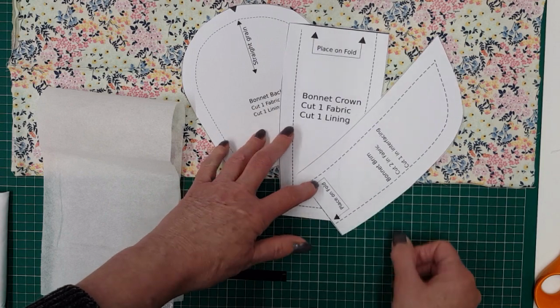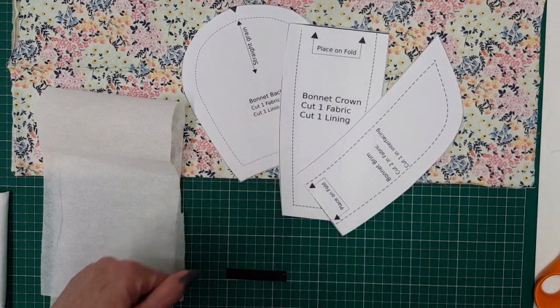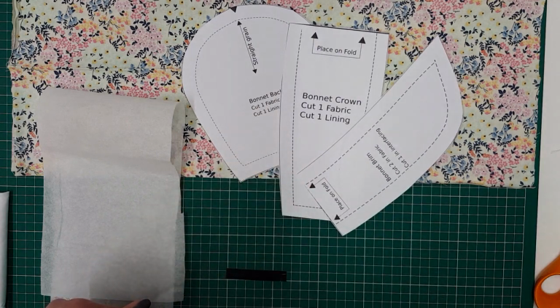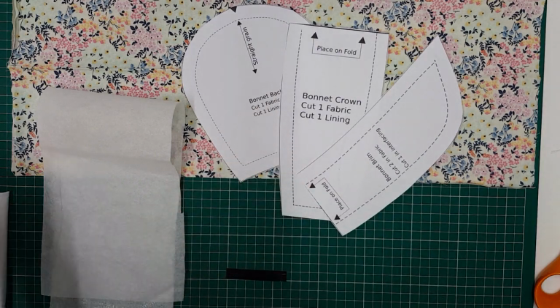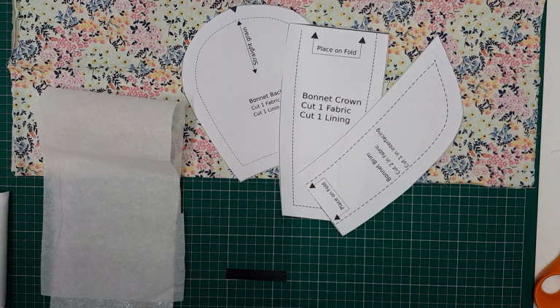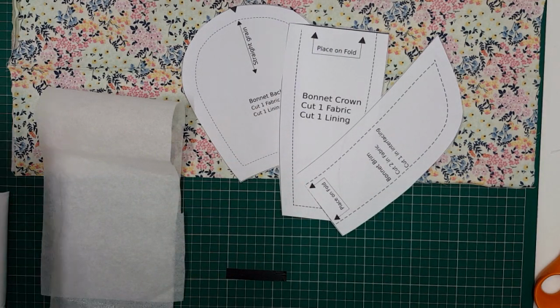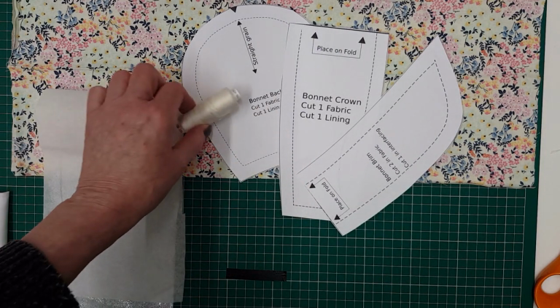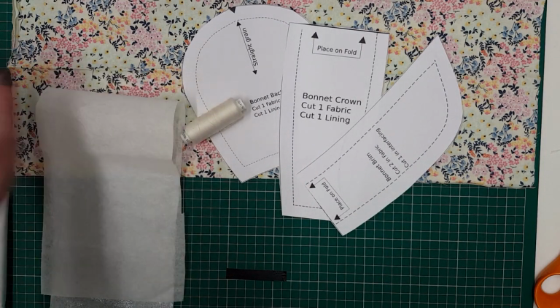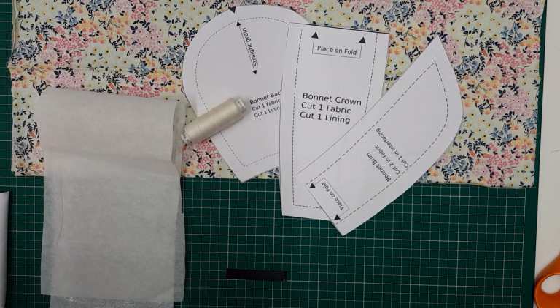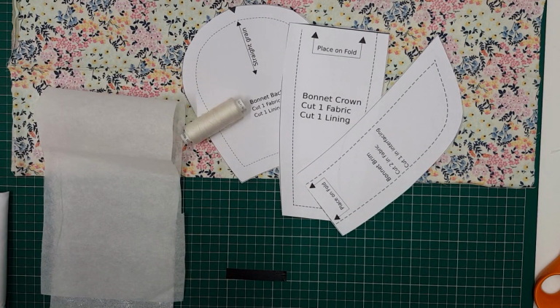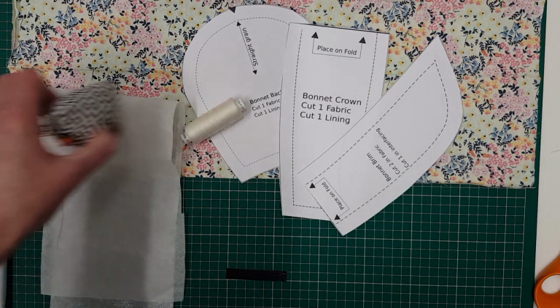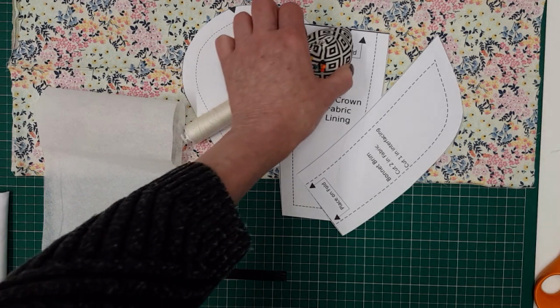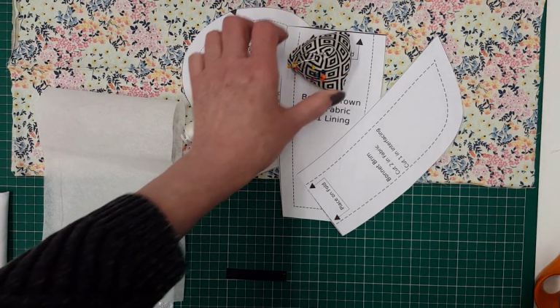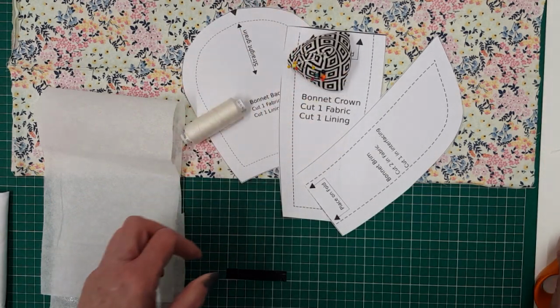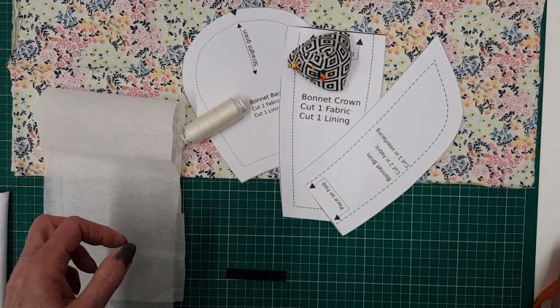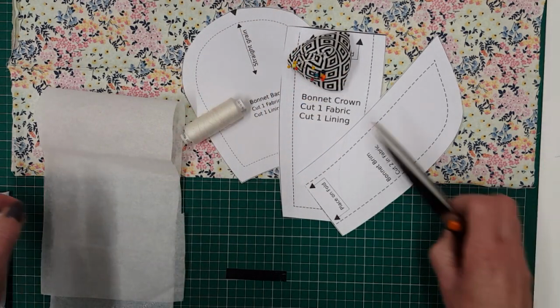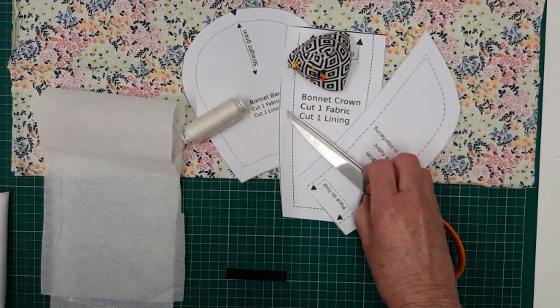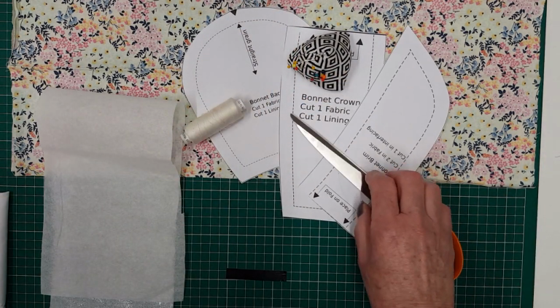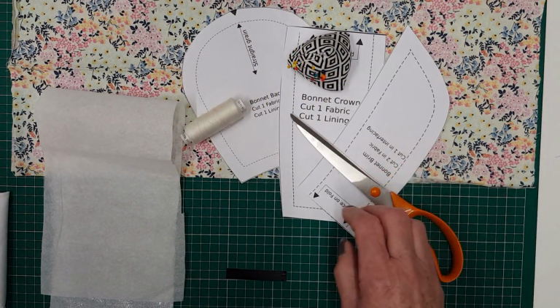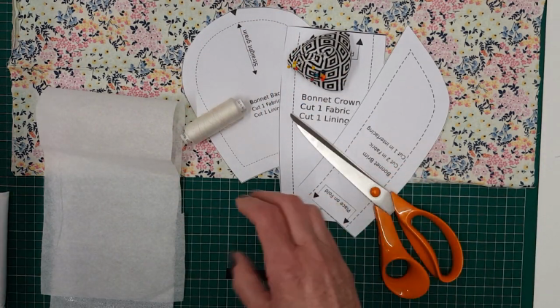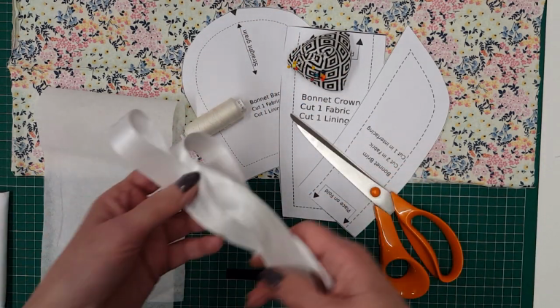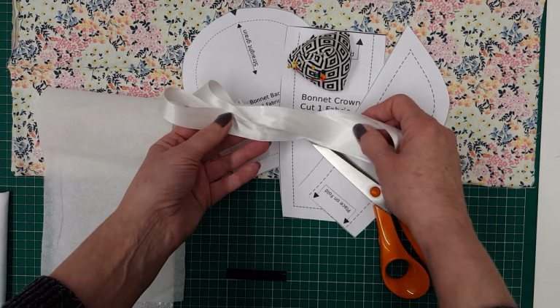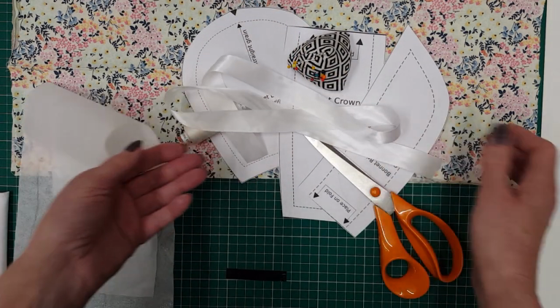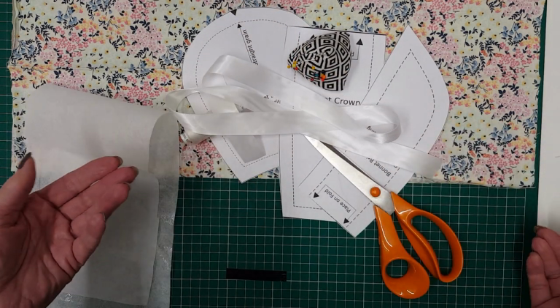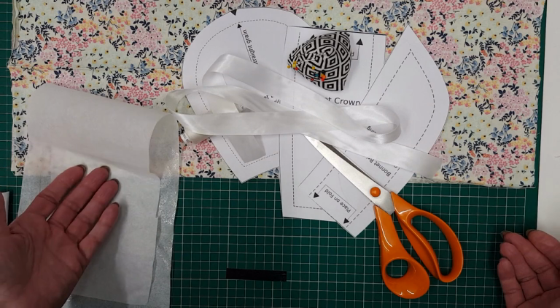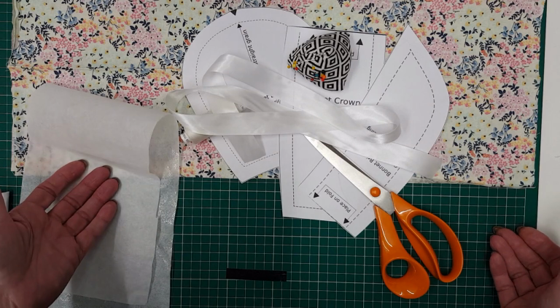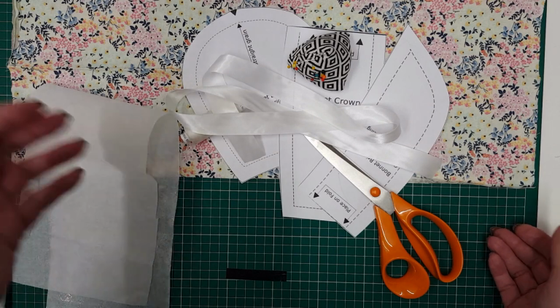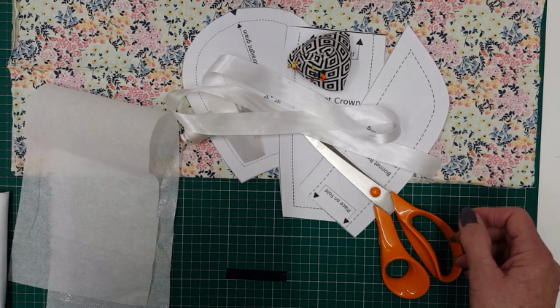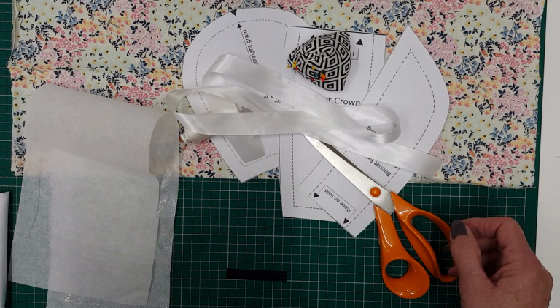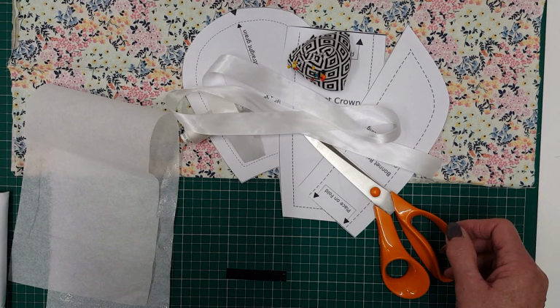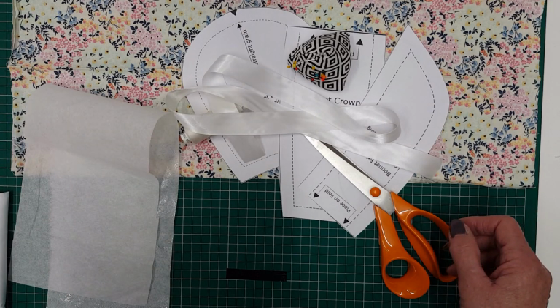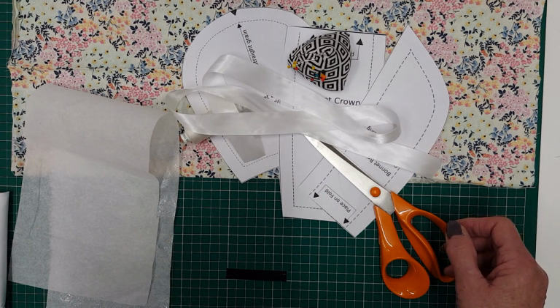You'll also need the pattern, which can be found in my Etsy shop to download, plus thread, pins, scissors, and a metre of ribbon for the ties.